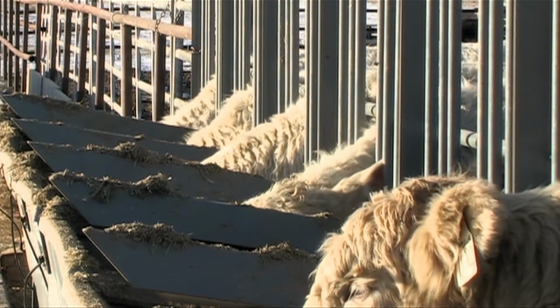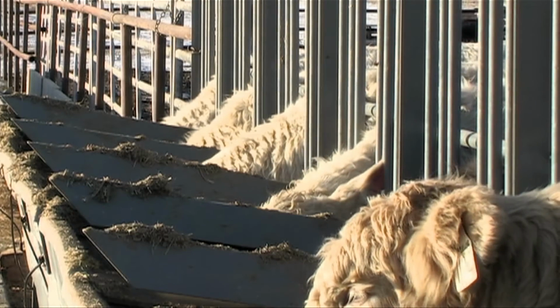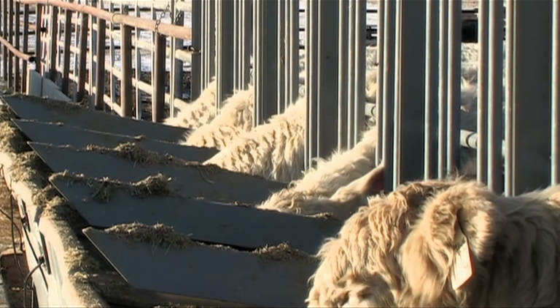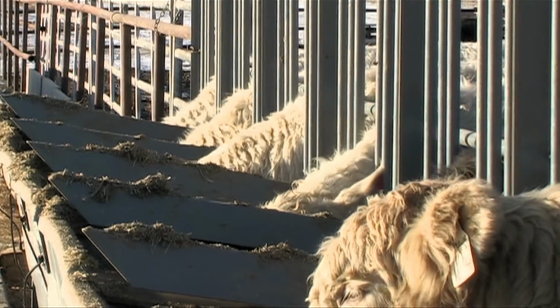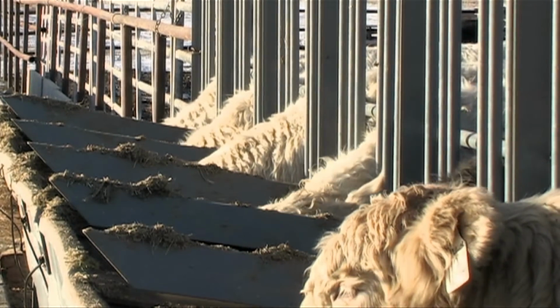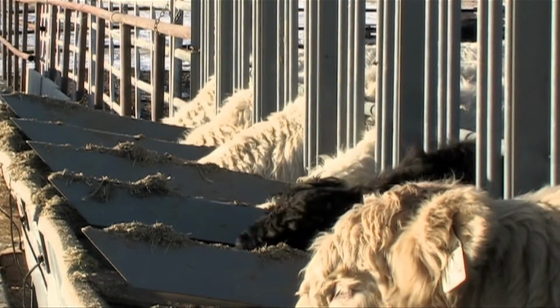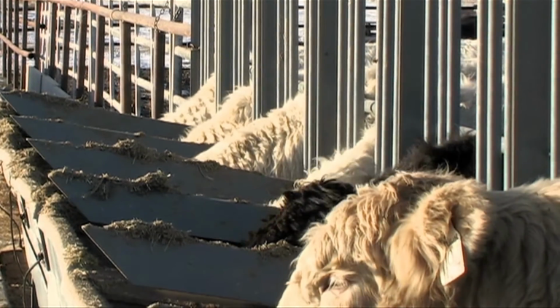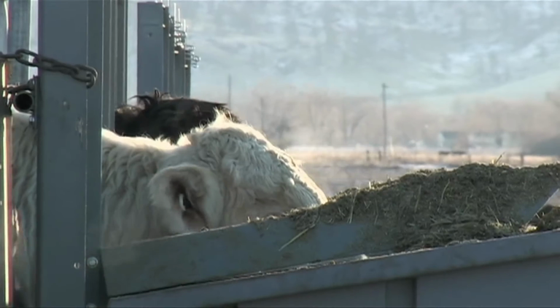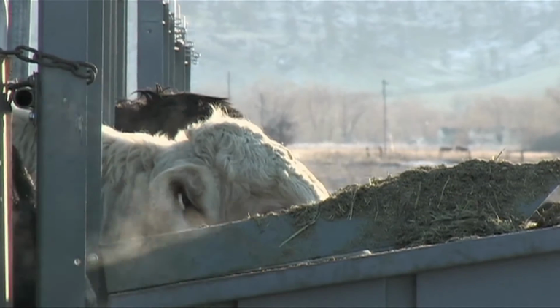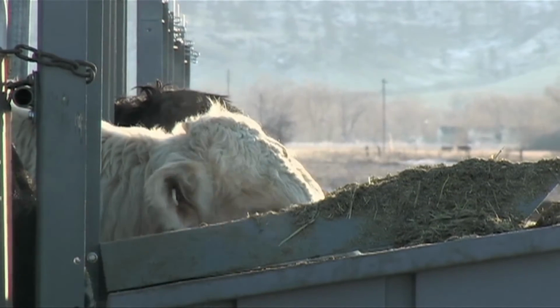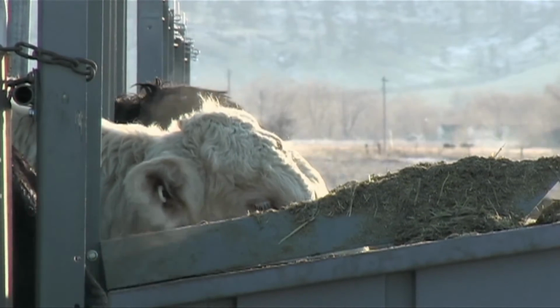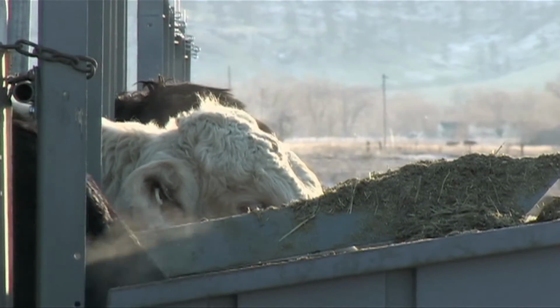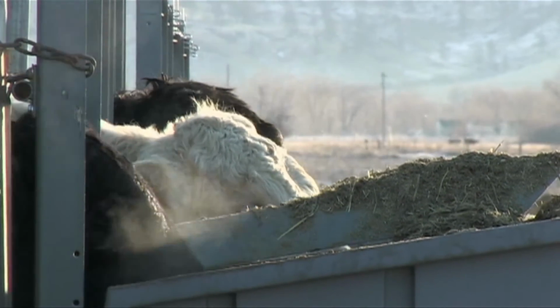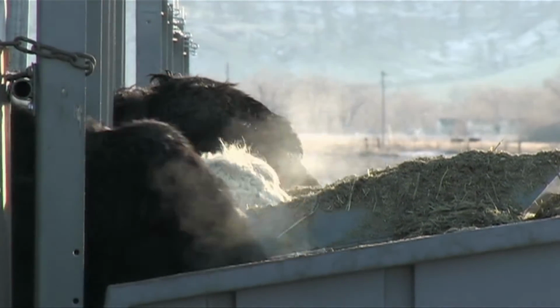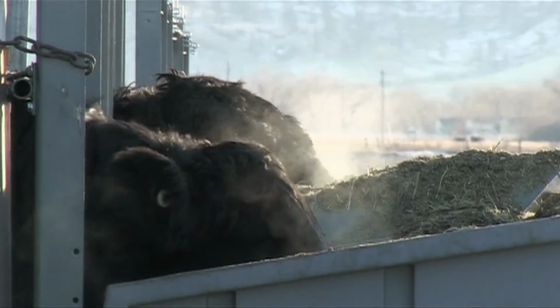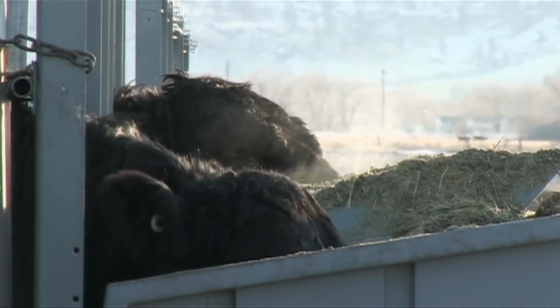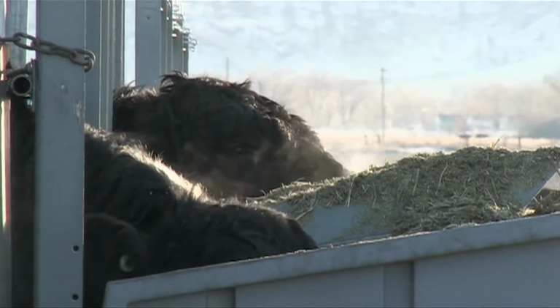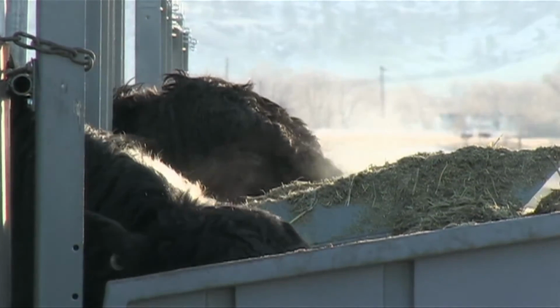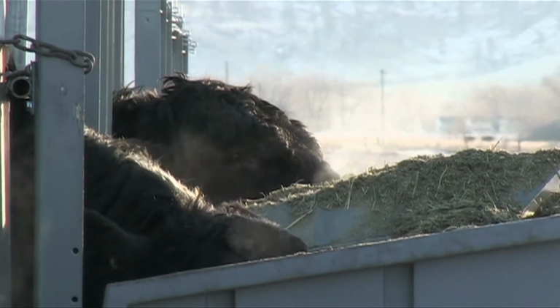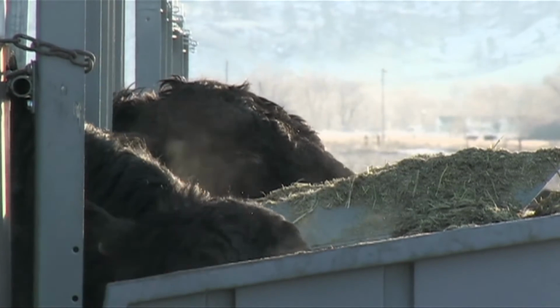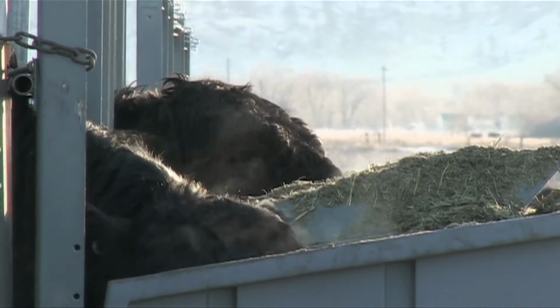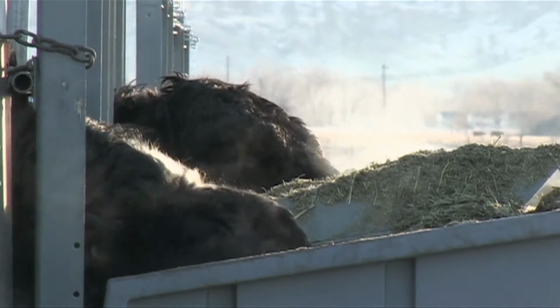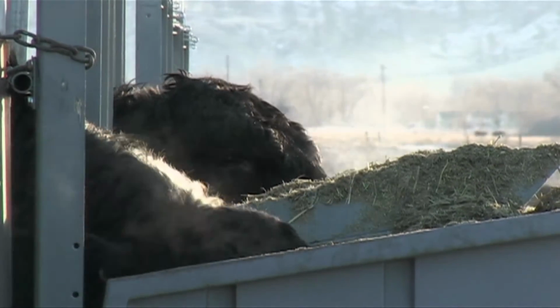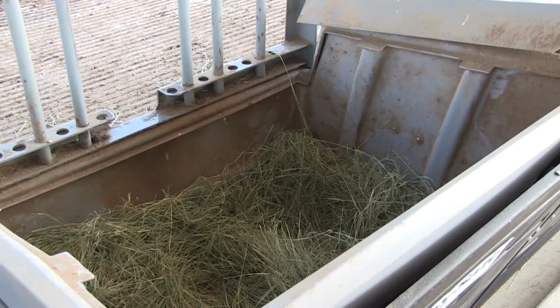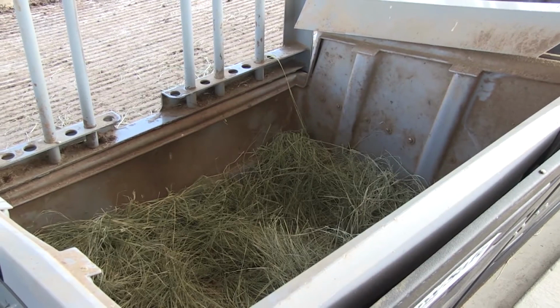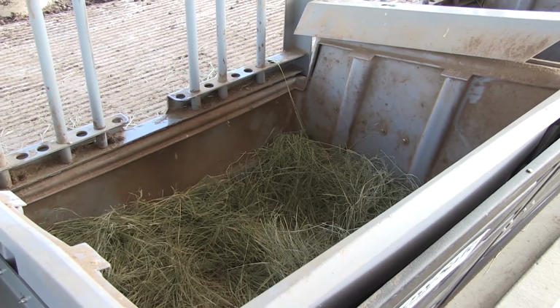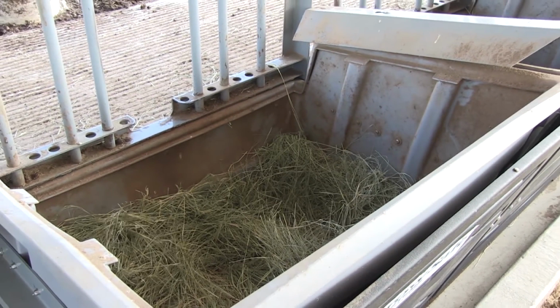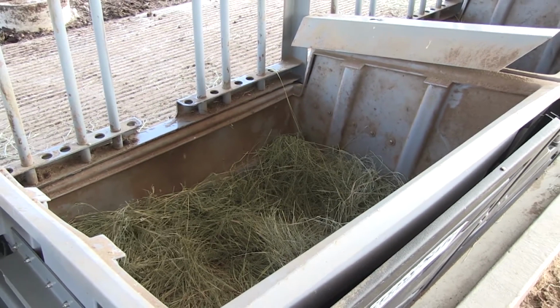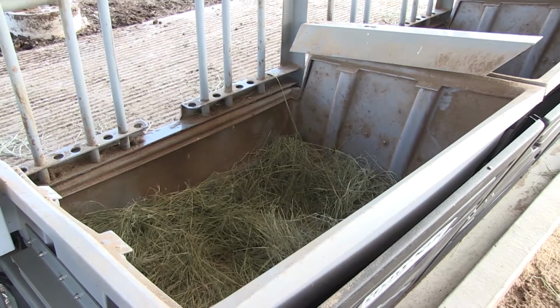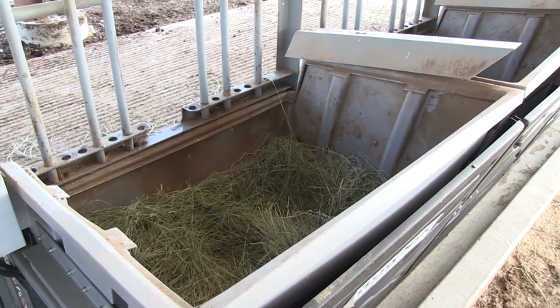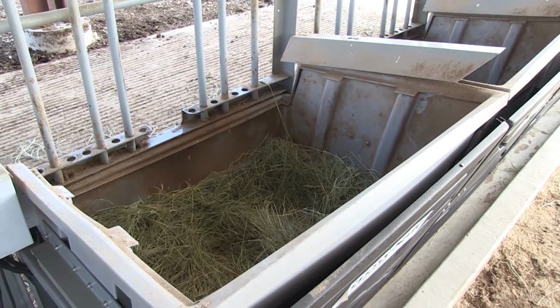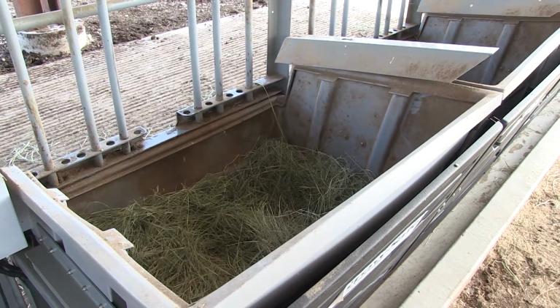Here's how the system works. To determine RFI, a GrowSafe system takes an accurate measurement of feed consumed by each animal during the feeding trial. The weight of the feed and the weight of the animal, as well as average daily gain, is then used to calculate RFI and determine how efficient the animal is.